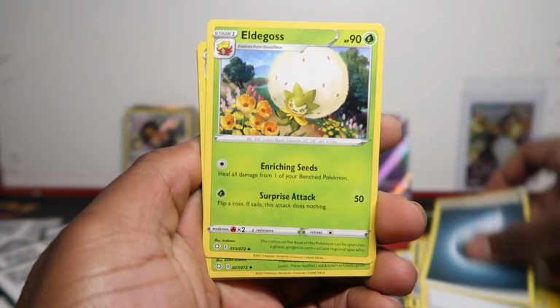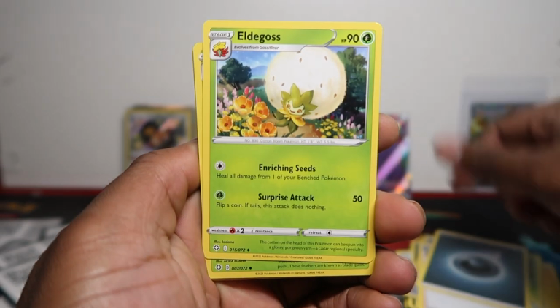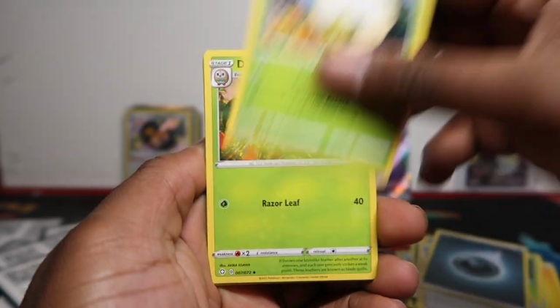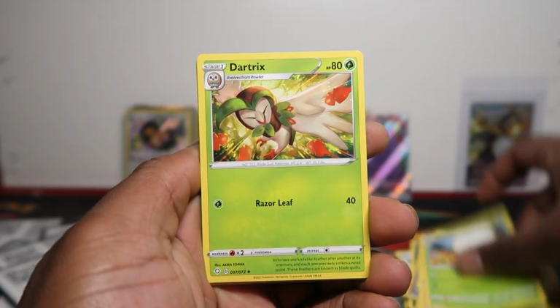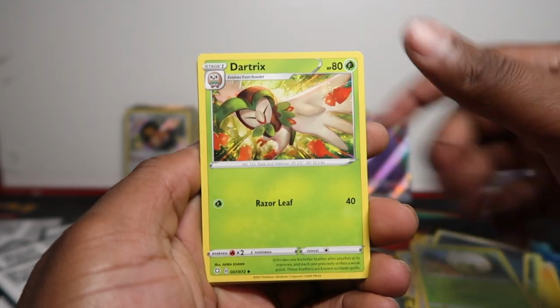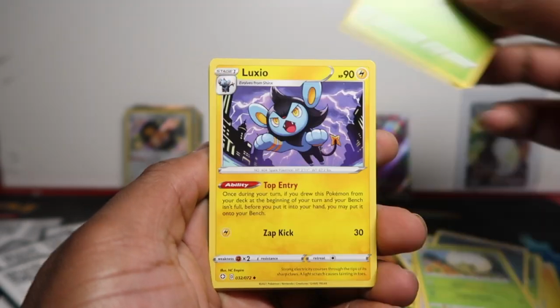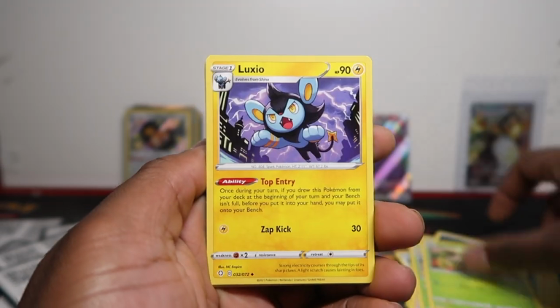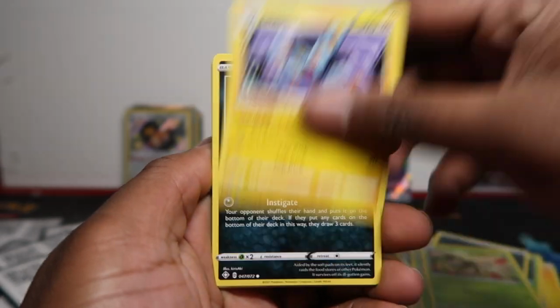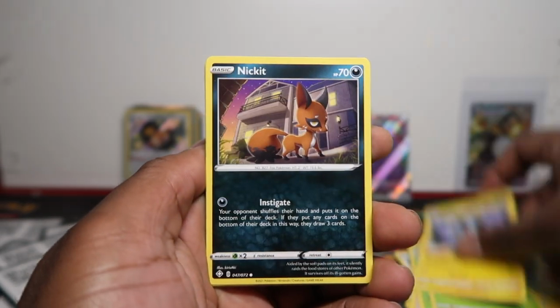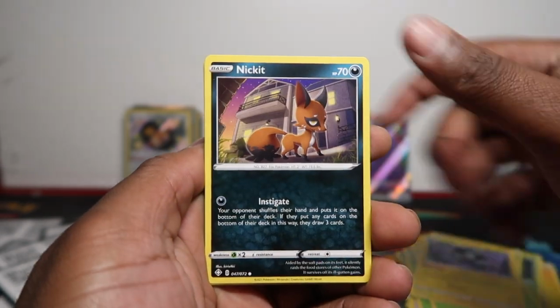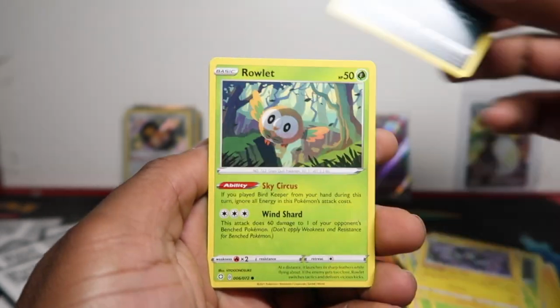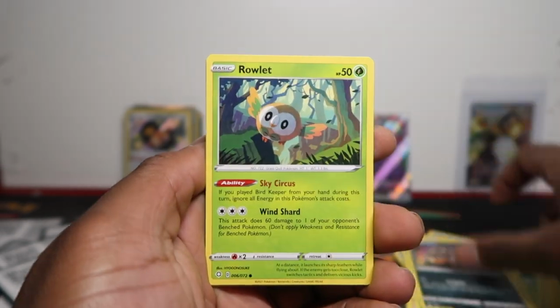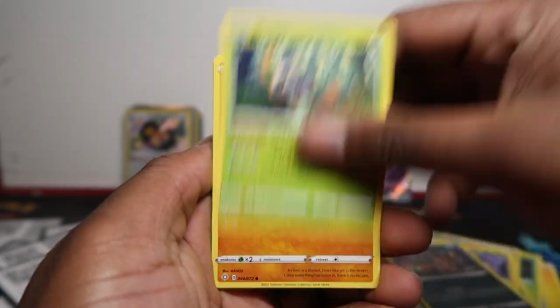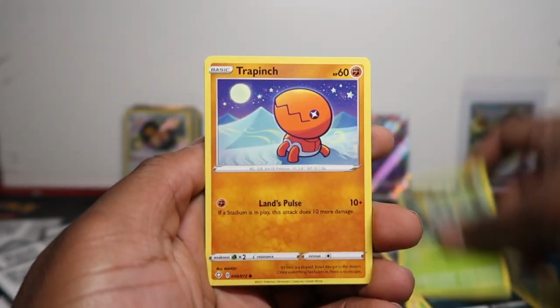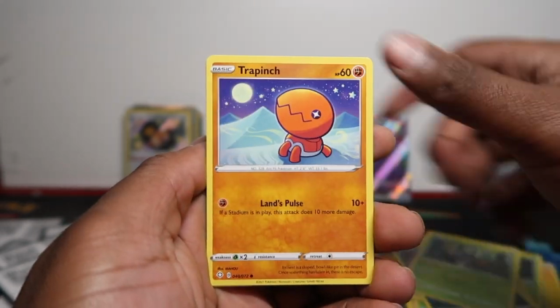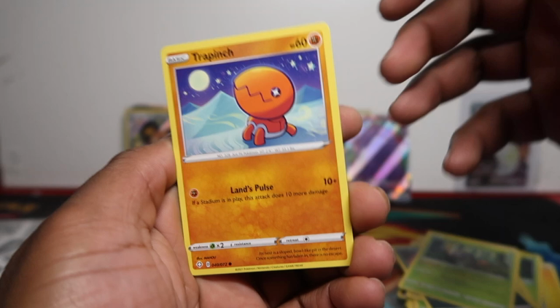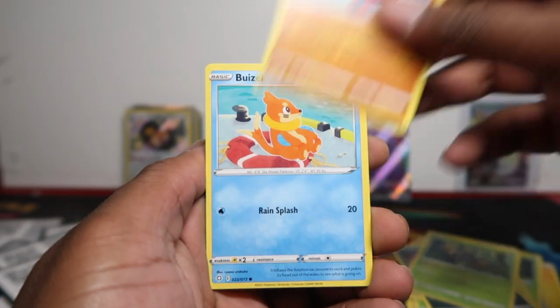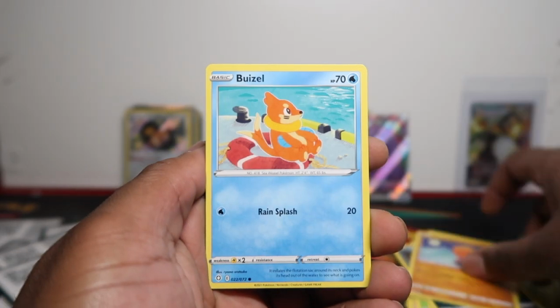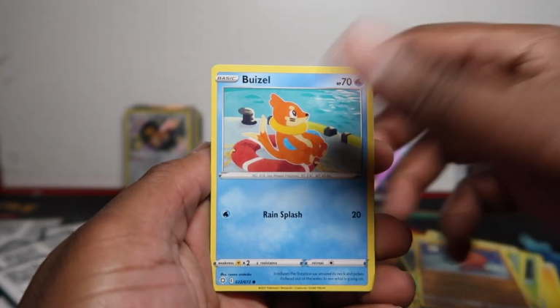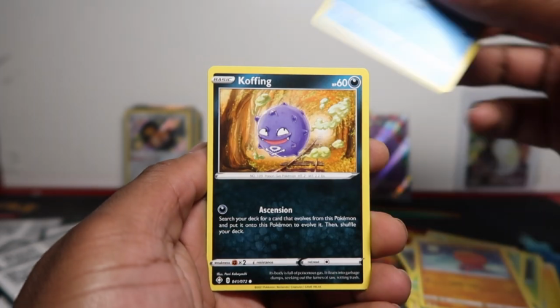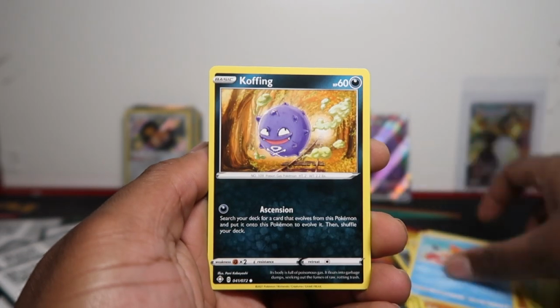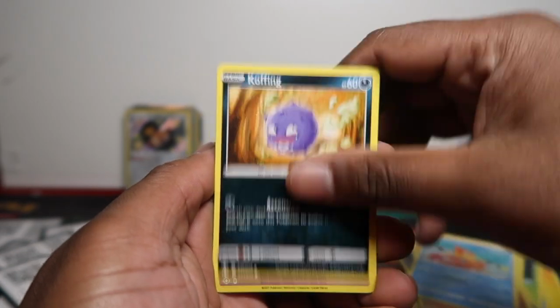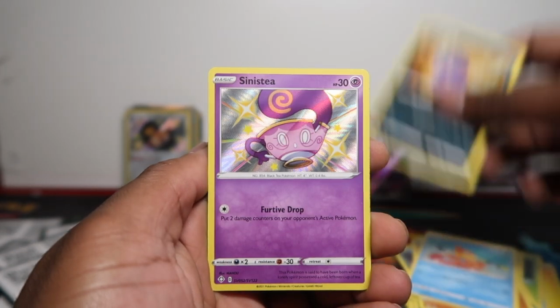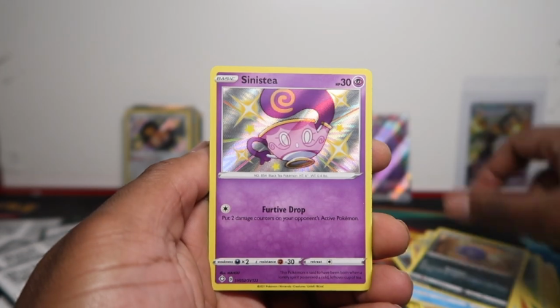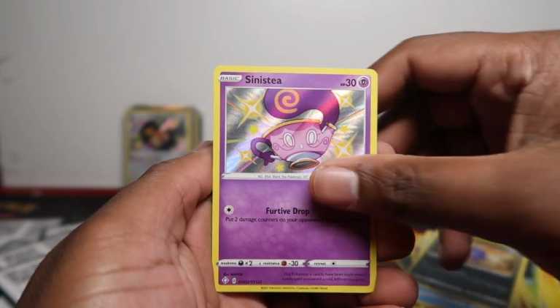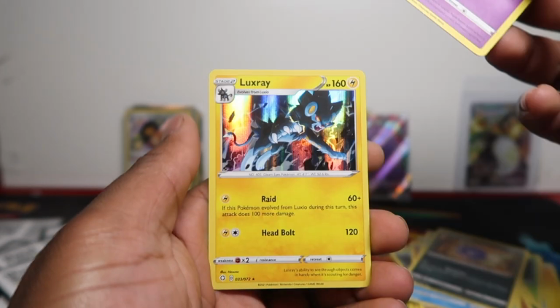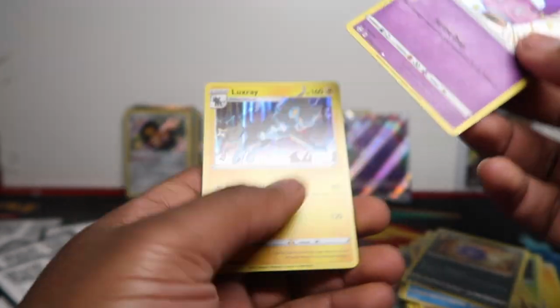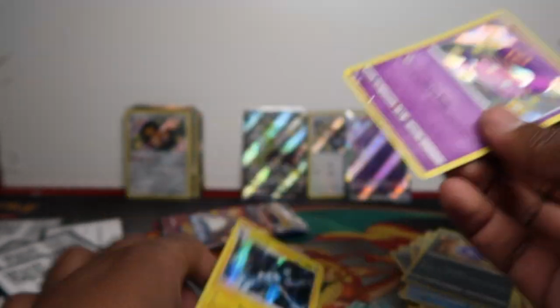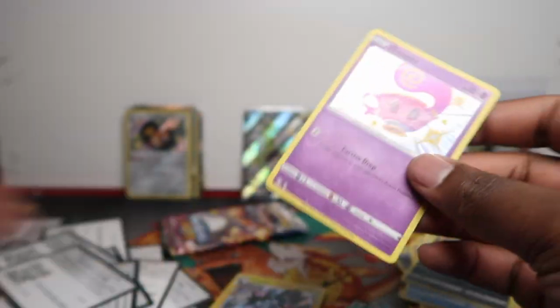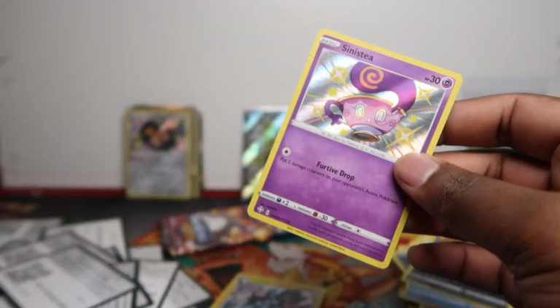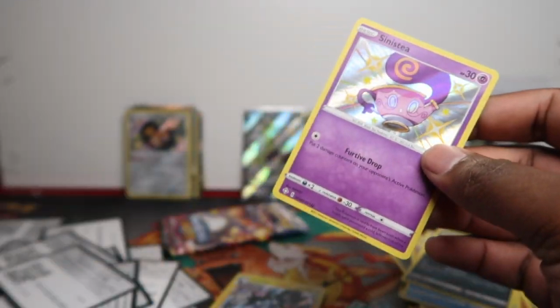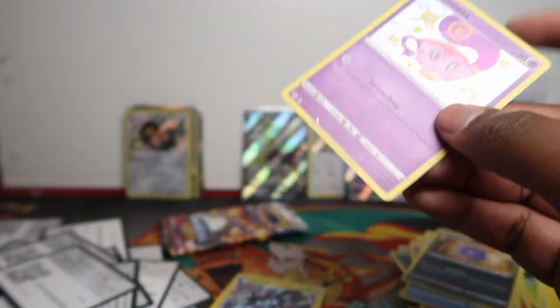Eldegoss, Dart Truffles, Luxio, Nikki, Rowlet, Trapinch, Bristle, Coughing, Centiskorch, and Luxray — not too bad there.